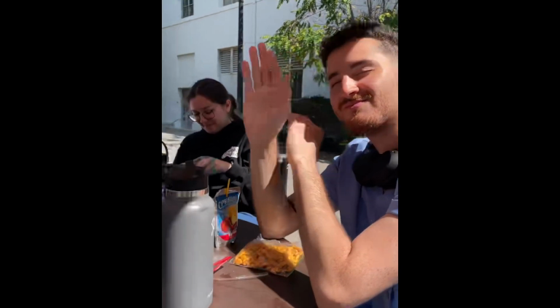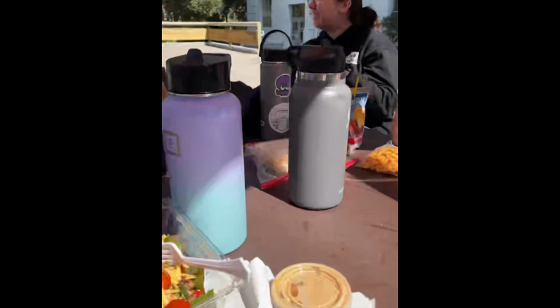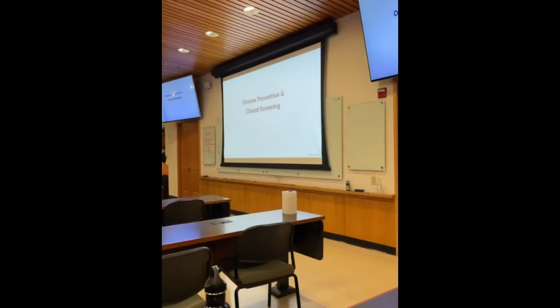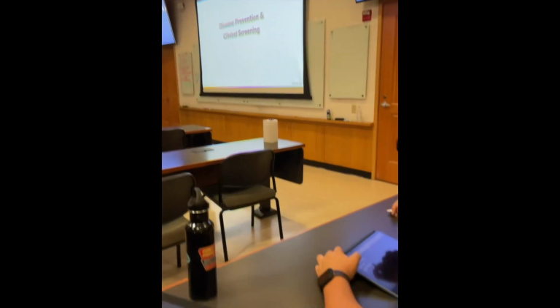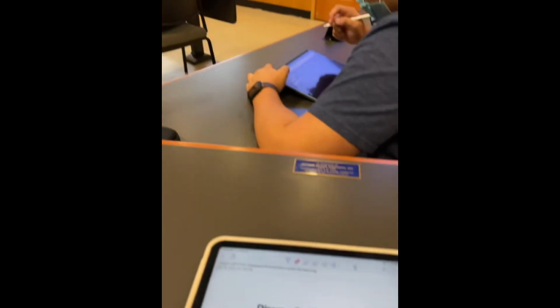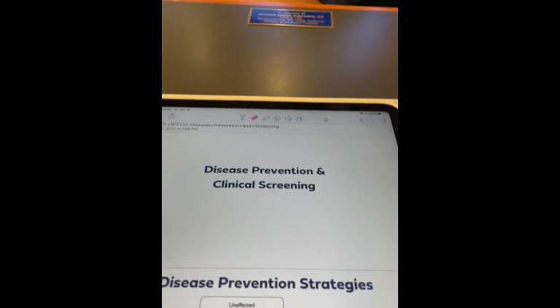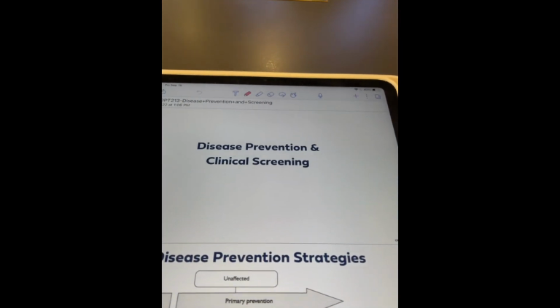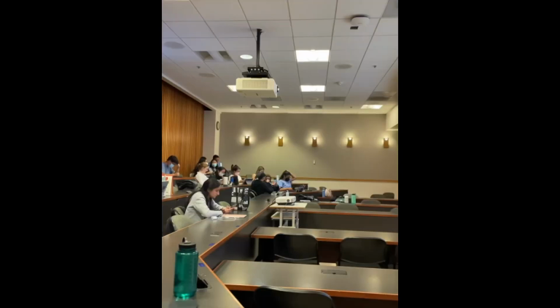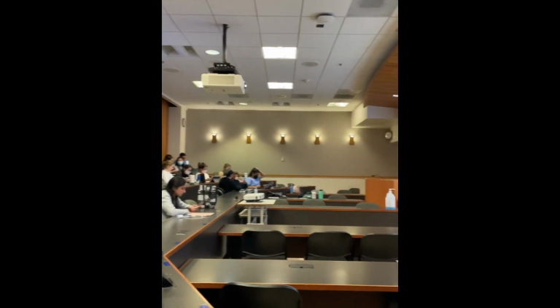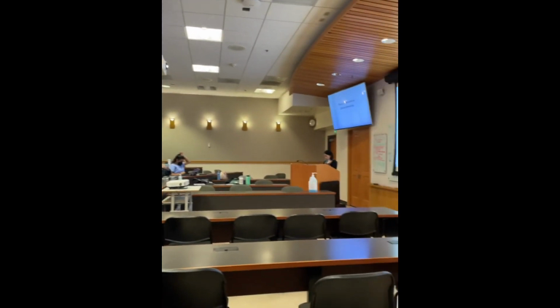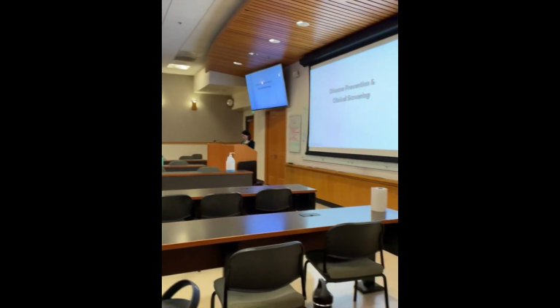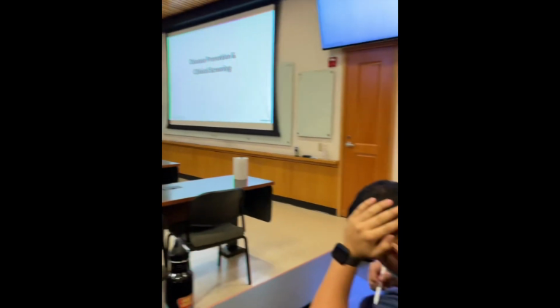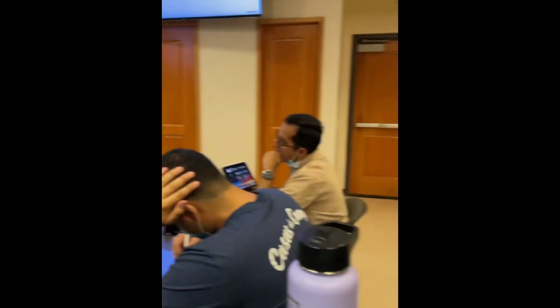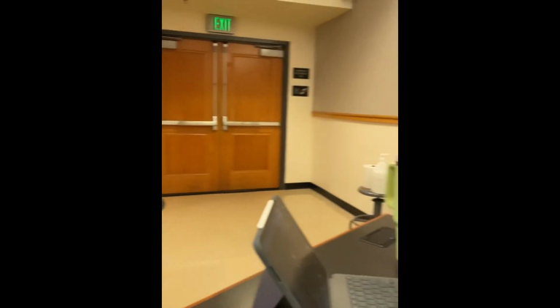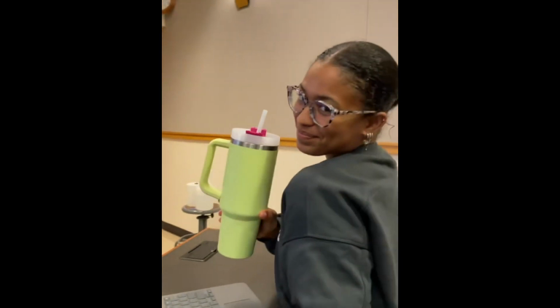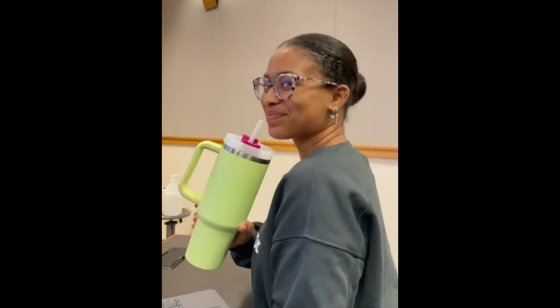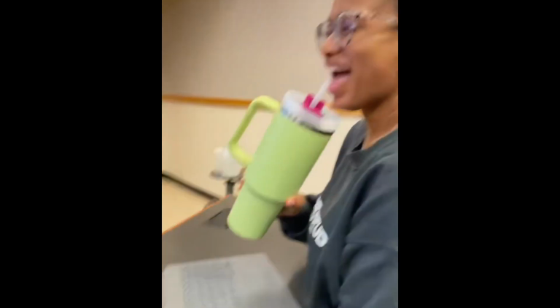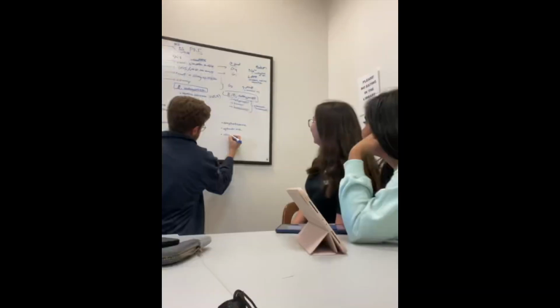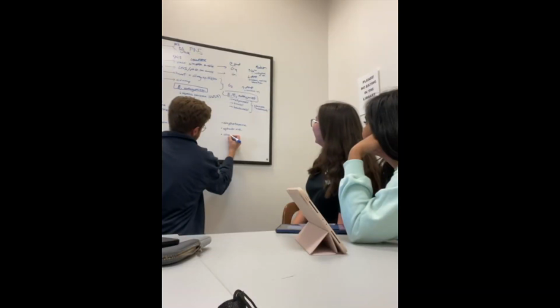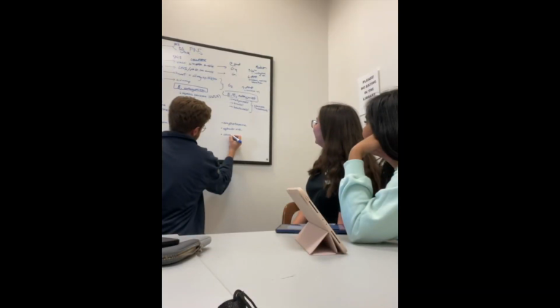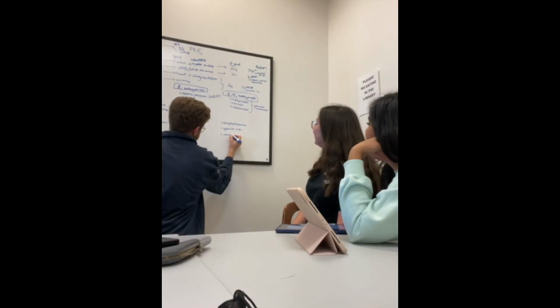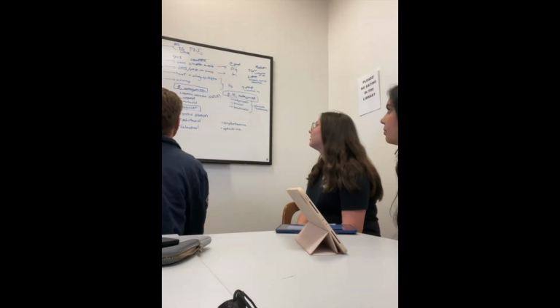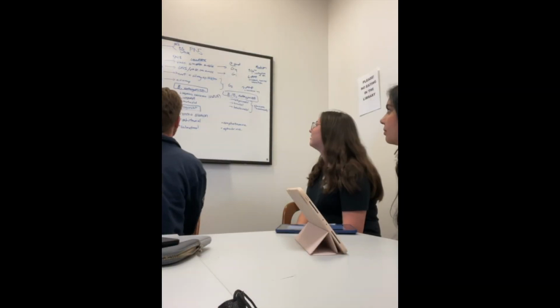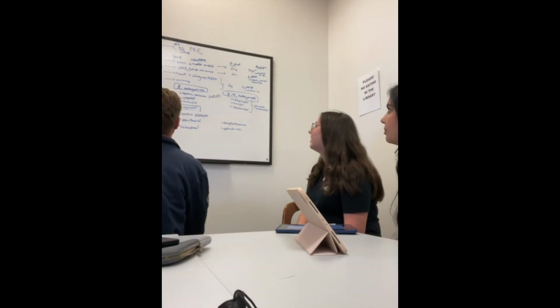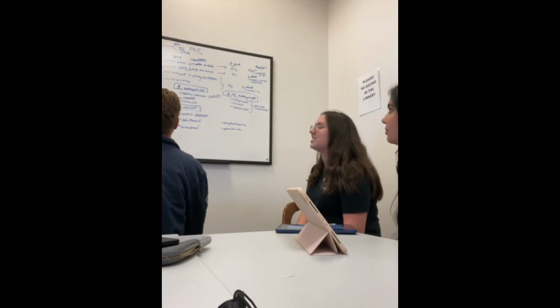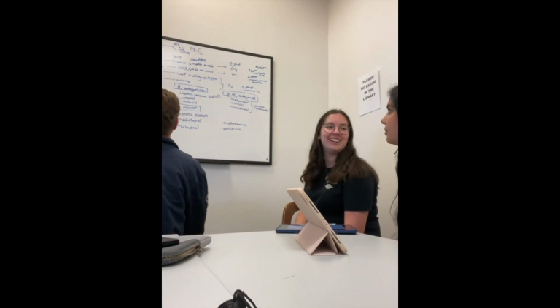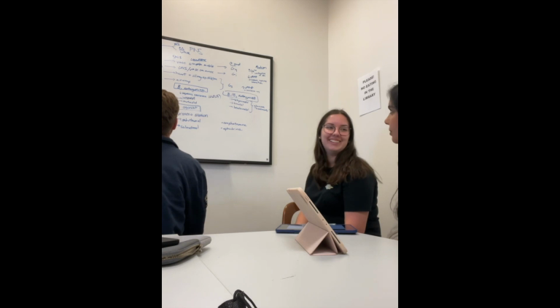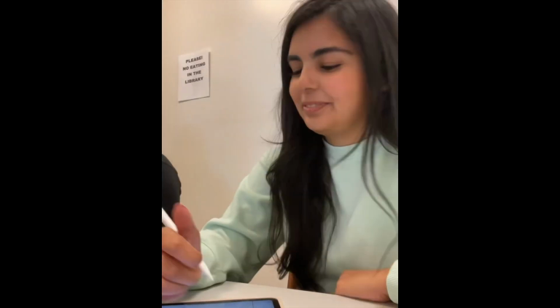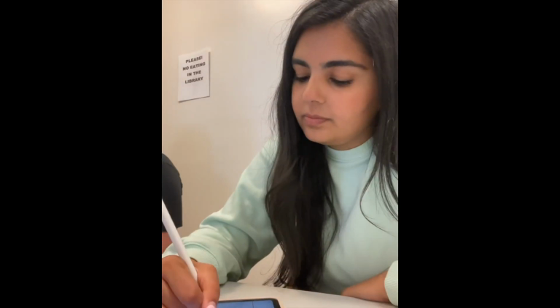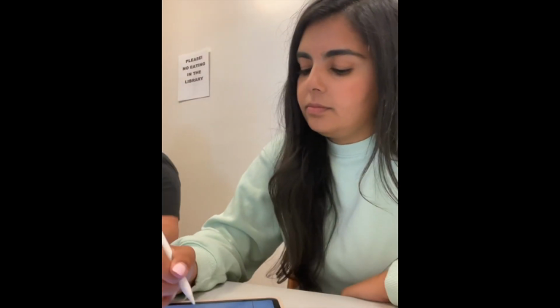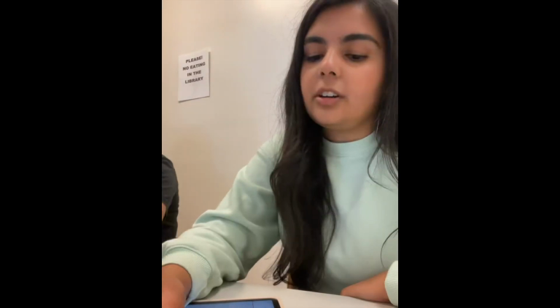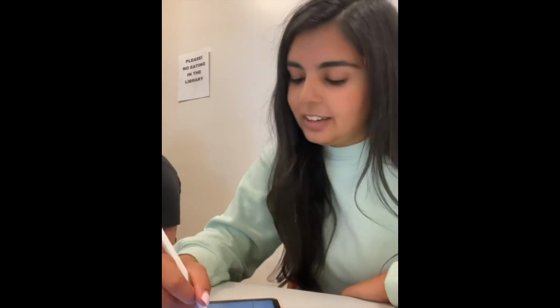Our next class of the day was evidence-based optometry. By the end of the afternoon, a lot of people have gotten tired and headed home, but we are still going strong. After class, I went to the library with a couple of friends. We were going over the pharmacology lecture from earlier today.